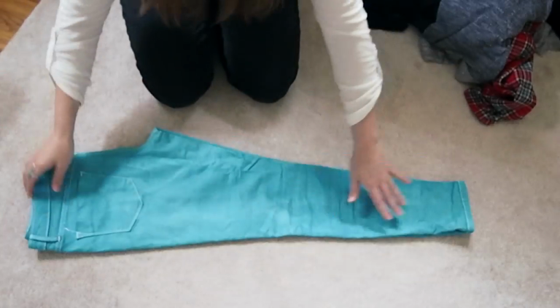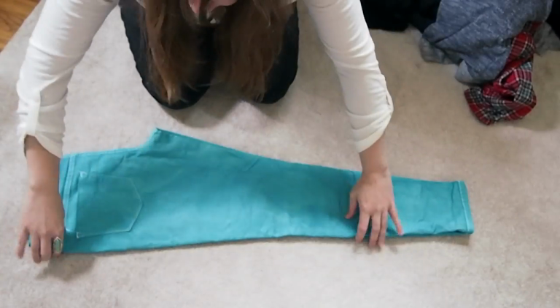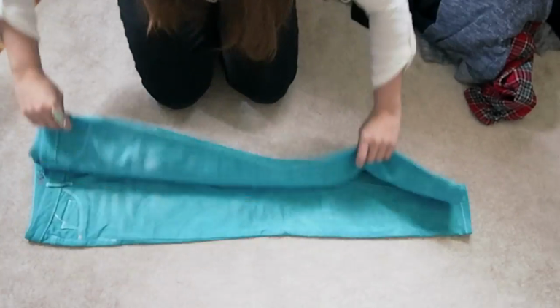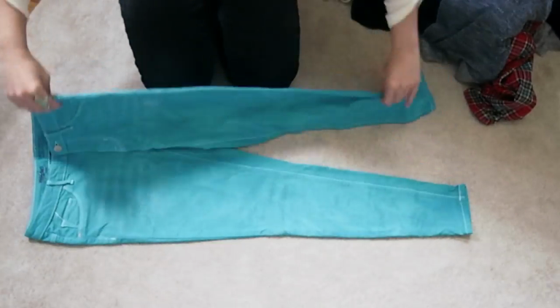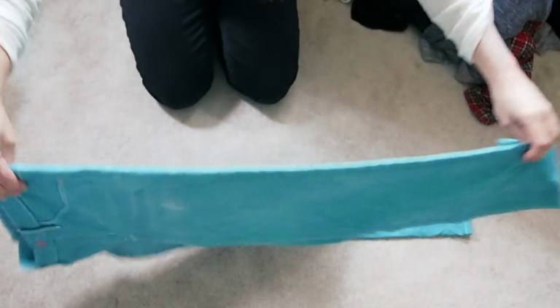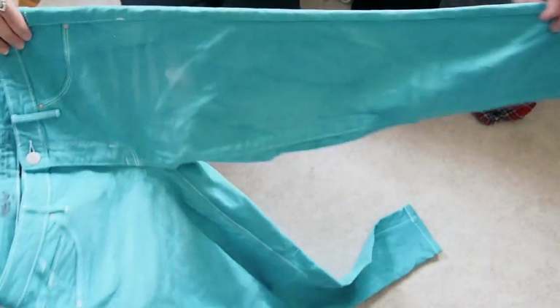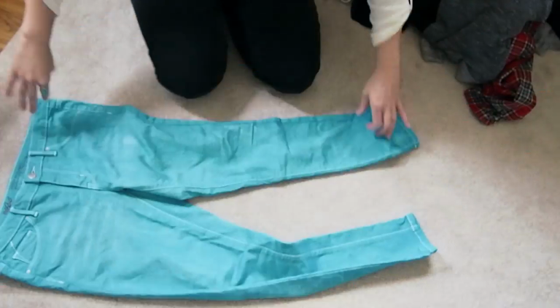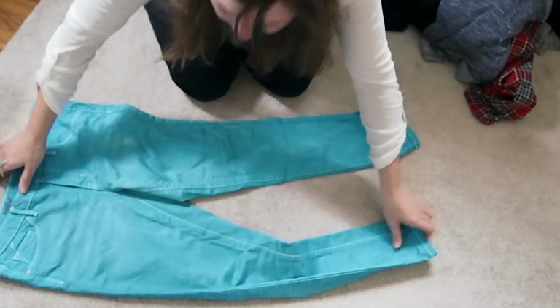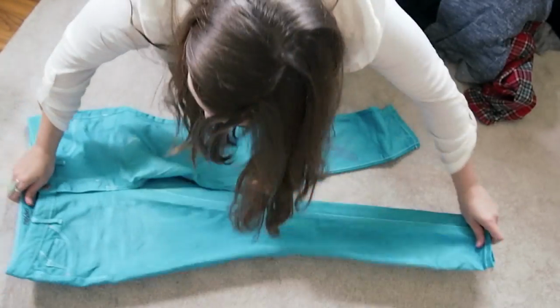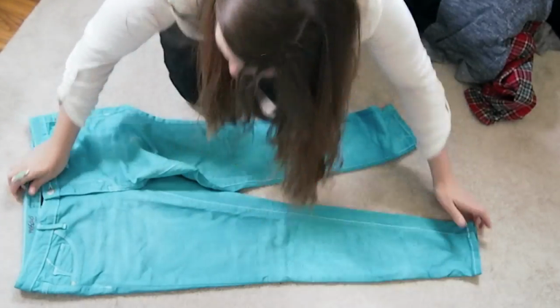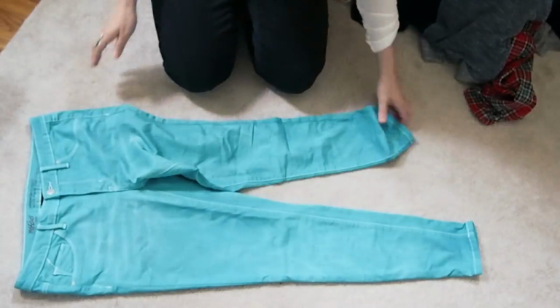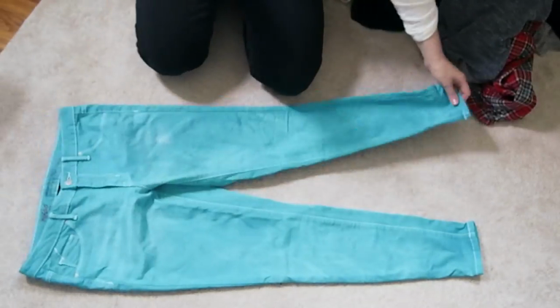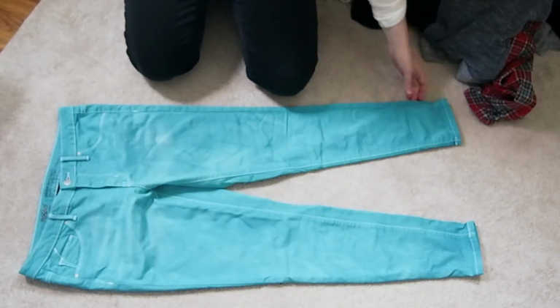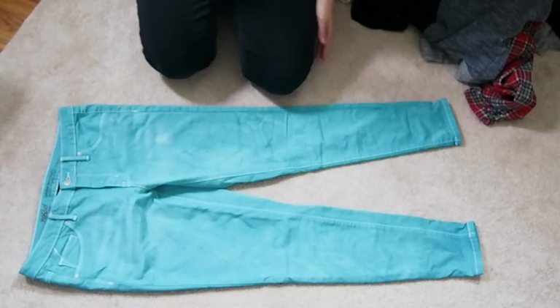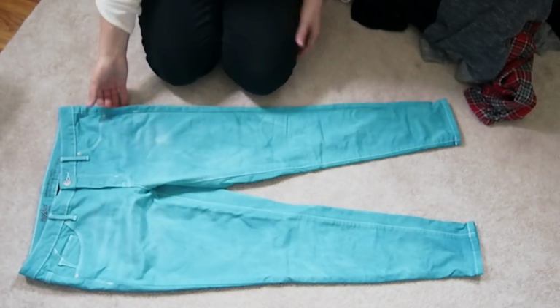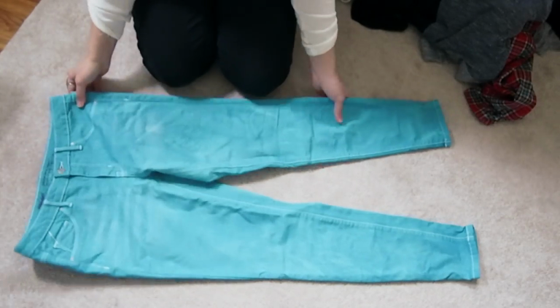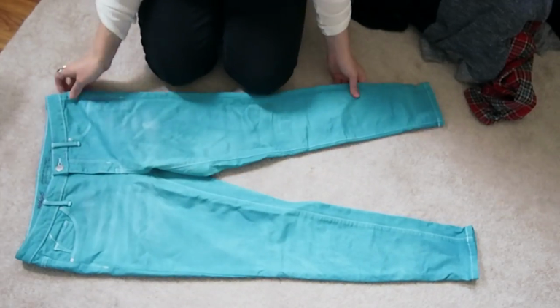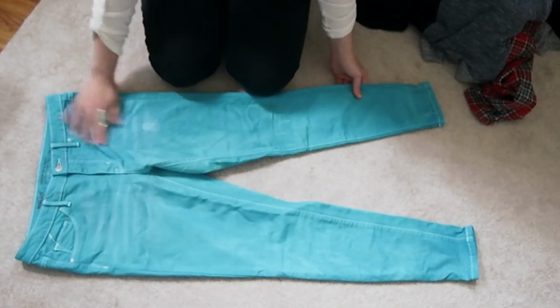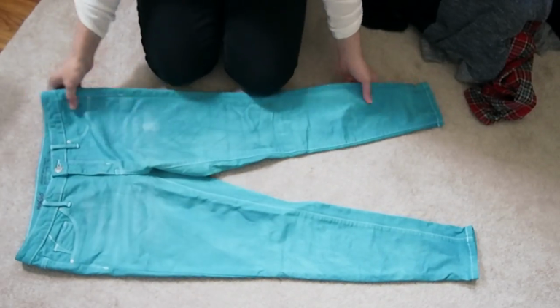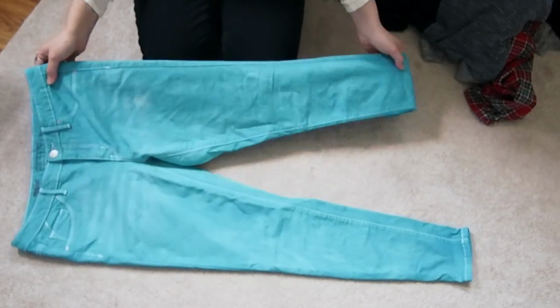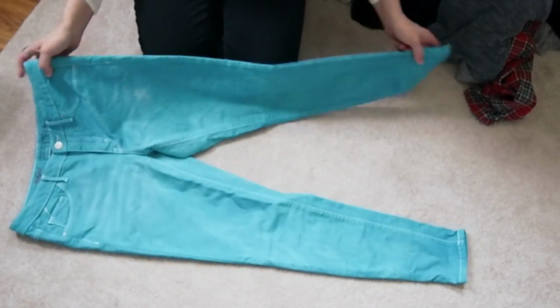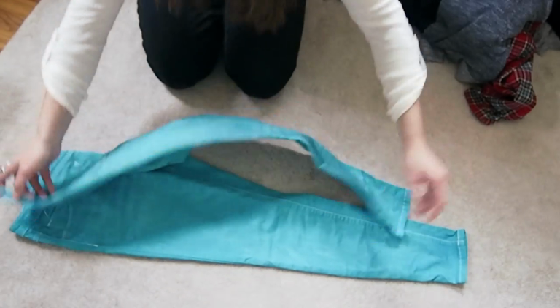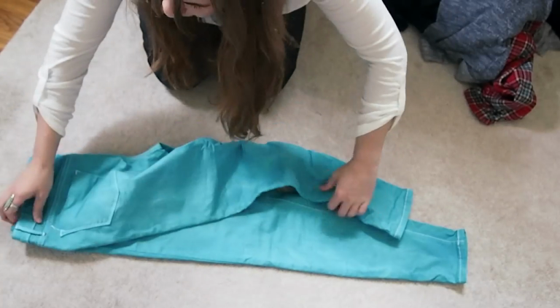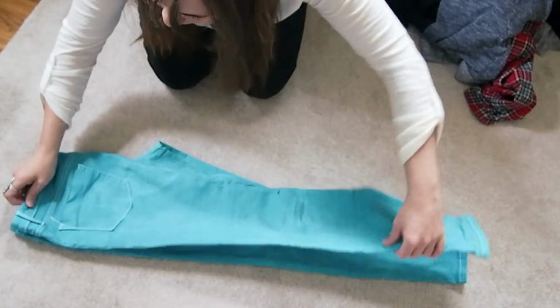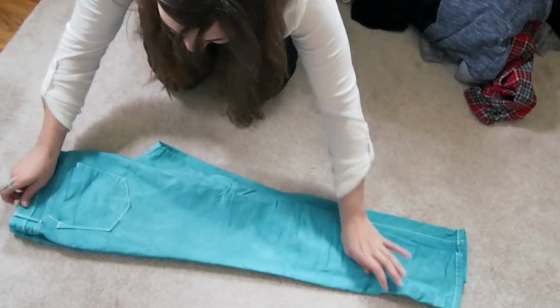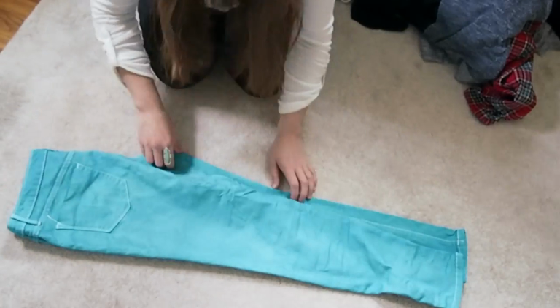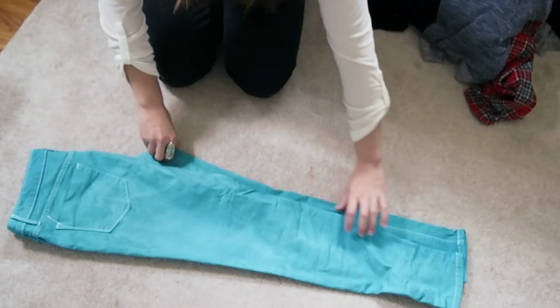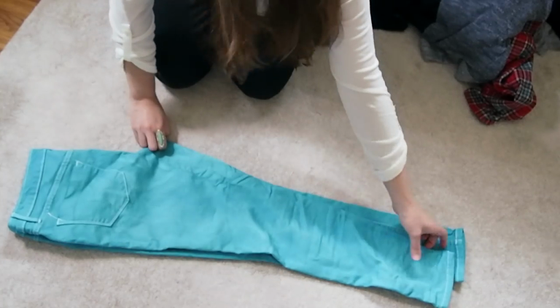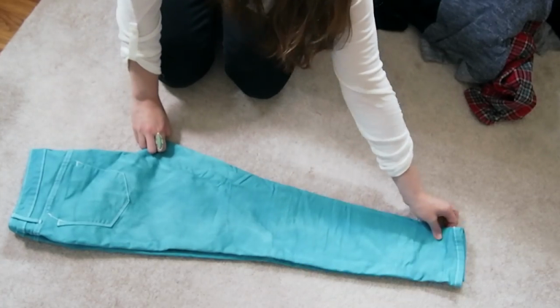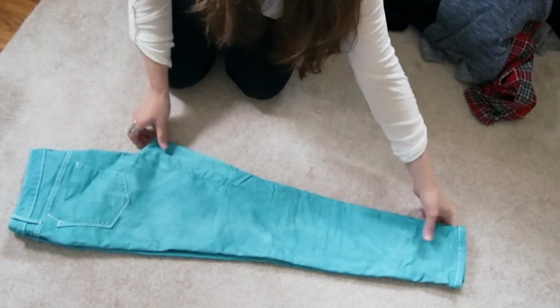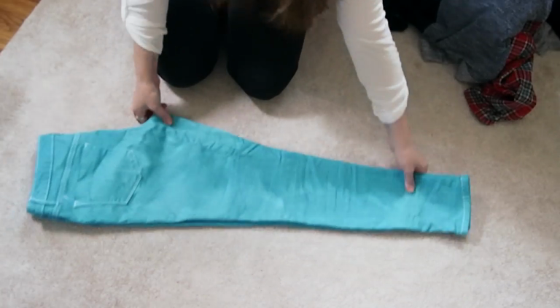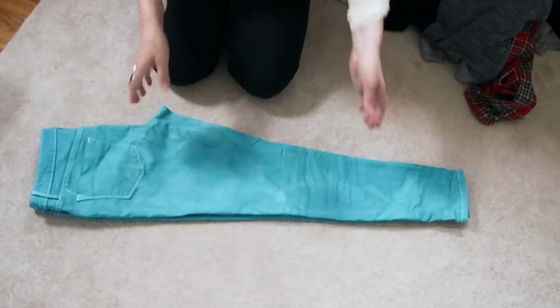Today we're going to fold a pair of pants using the KonMari method. First, you flatten them out and then put them sides to sides. The next thing you have to deal with is the crotch.